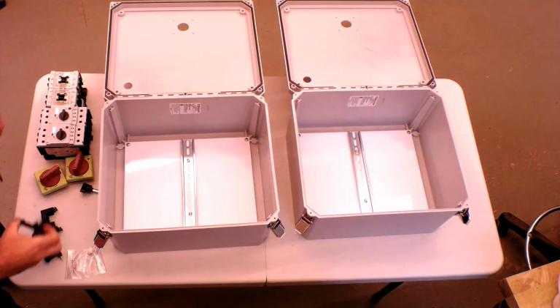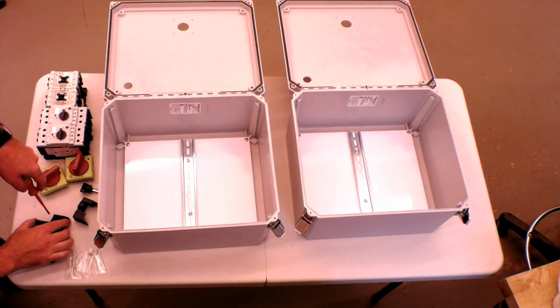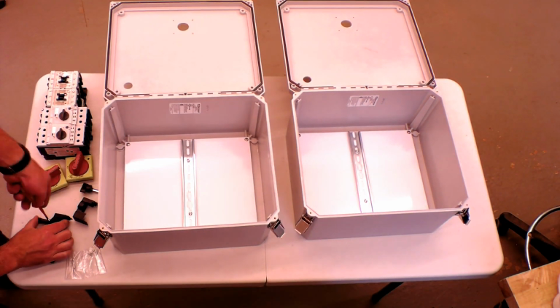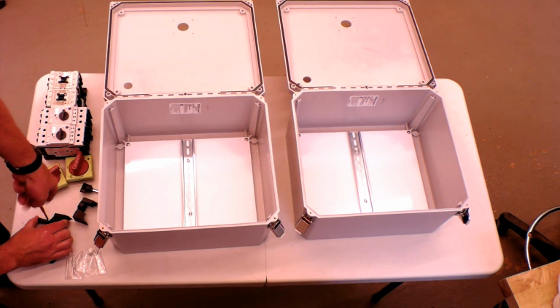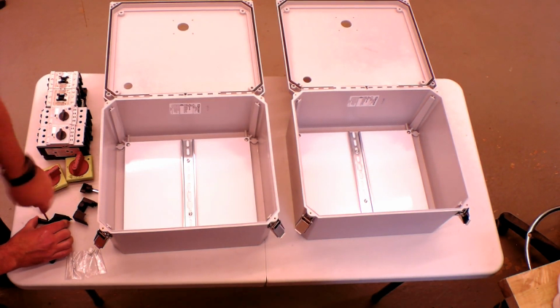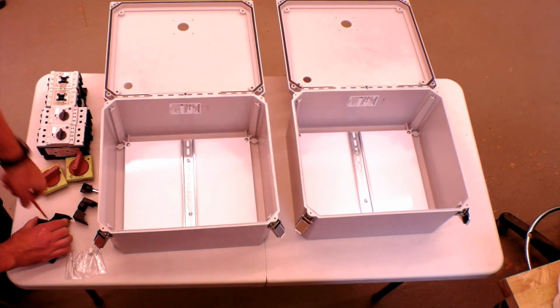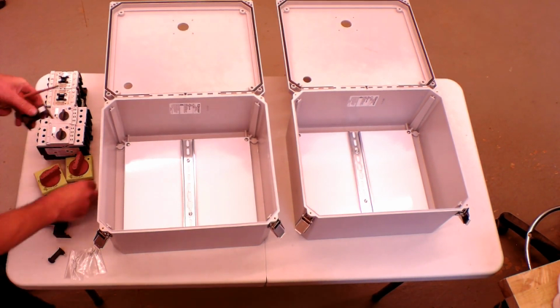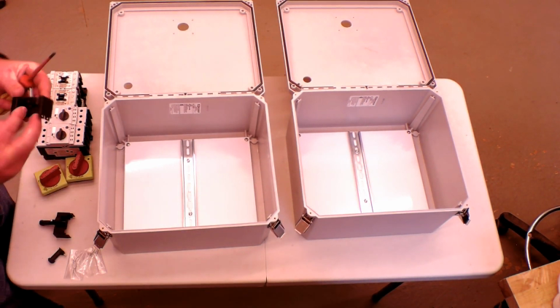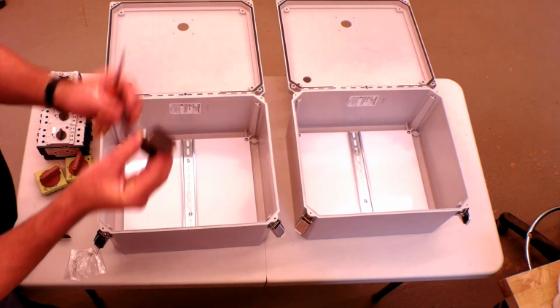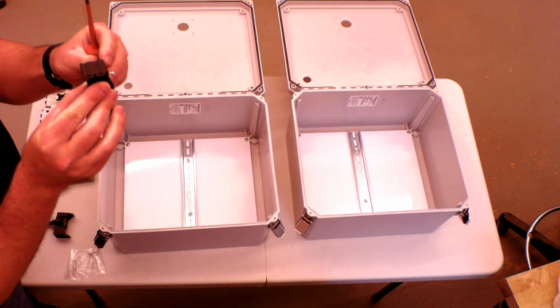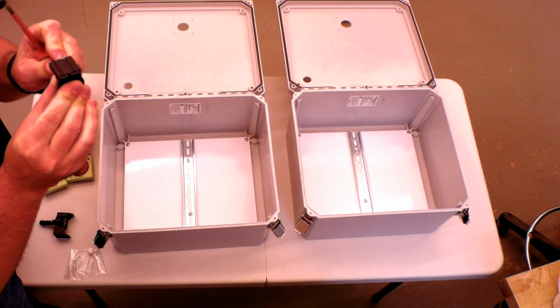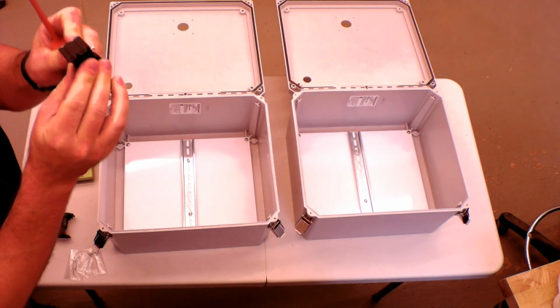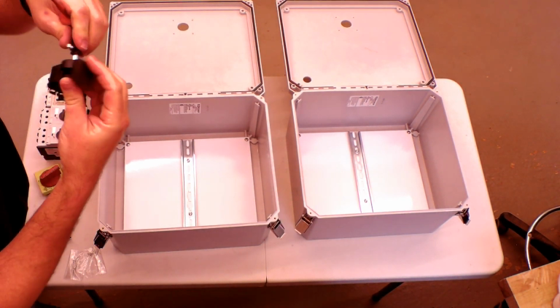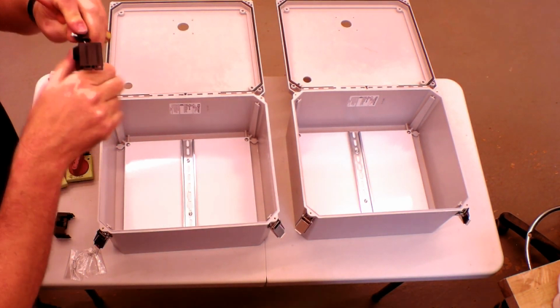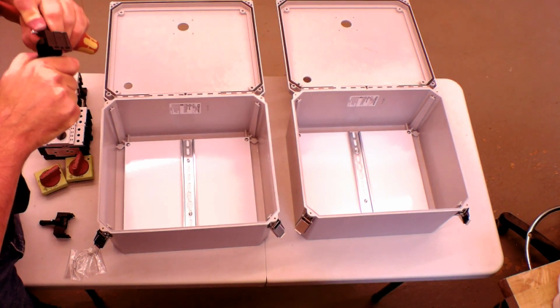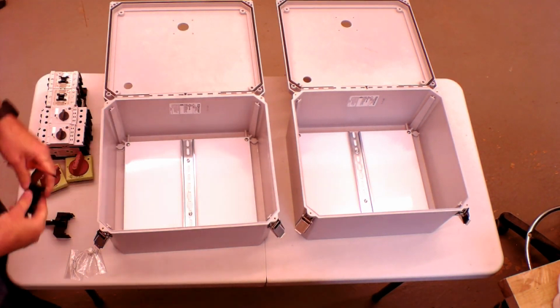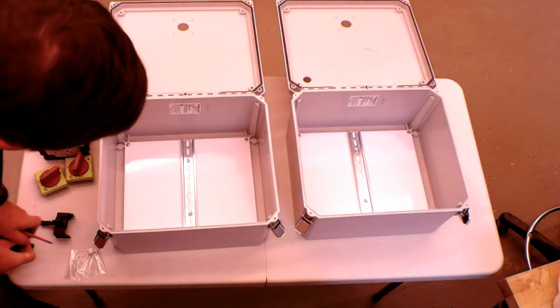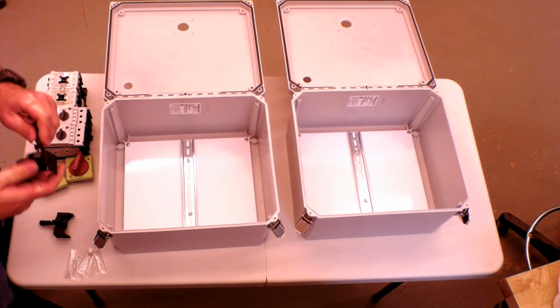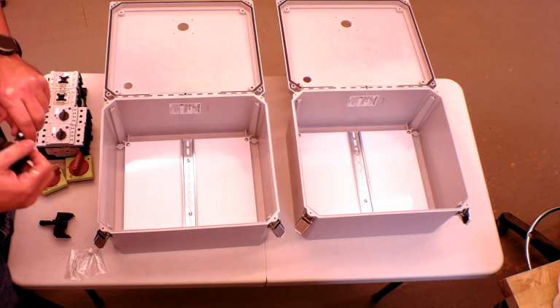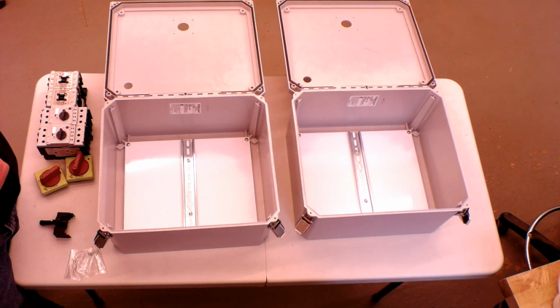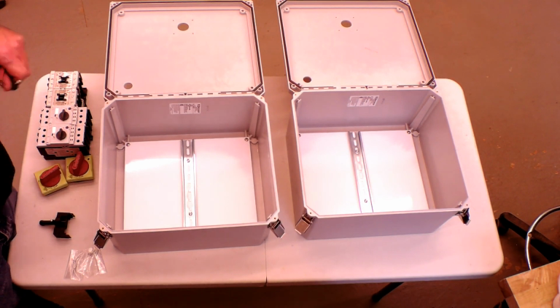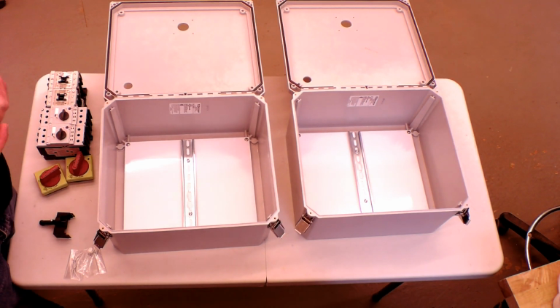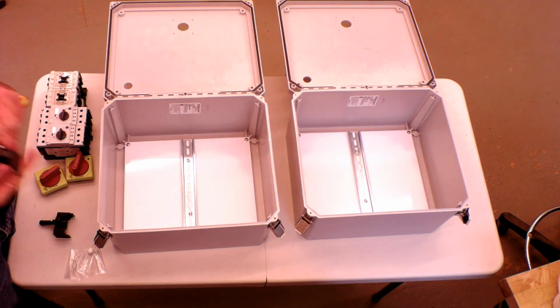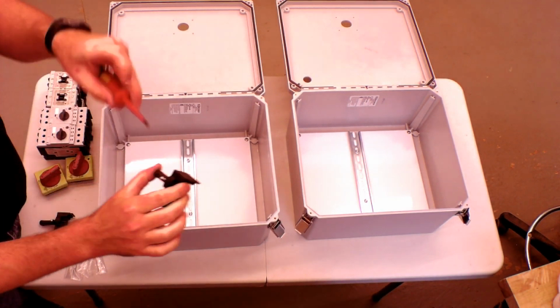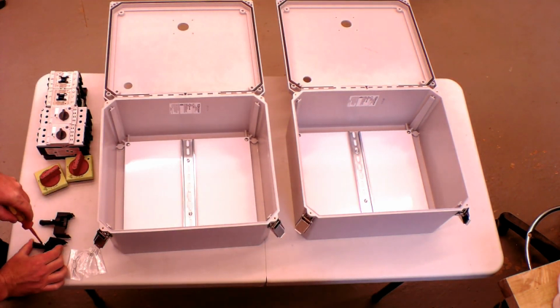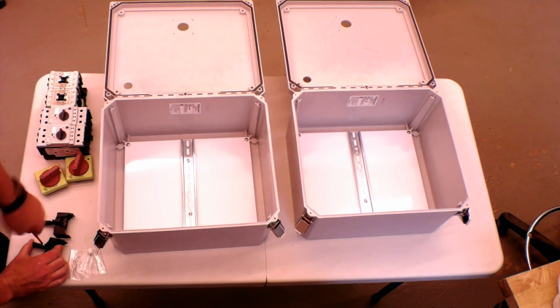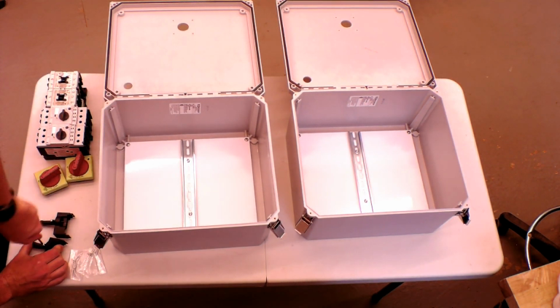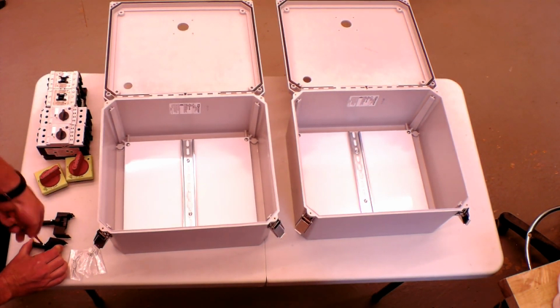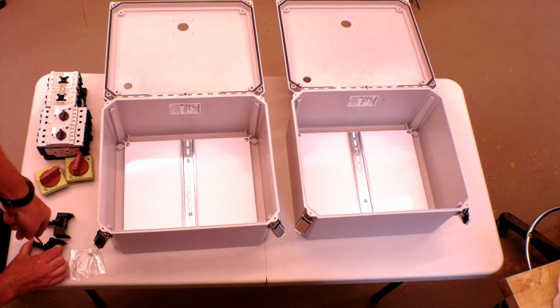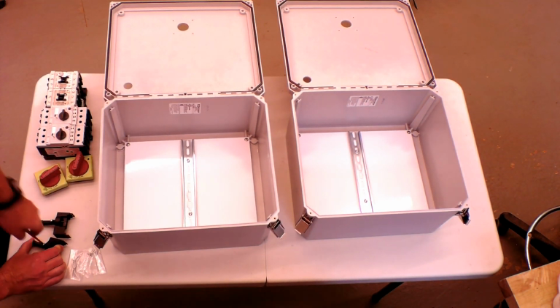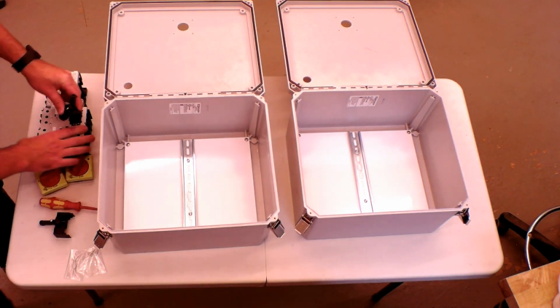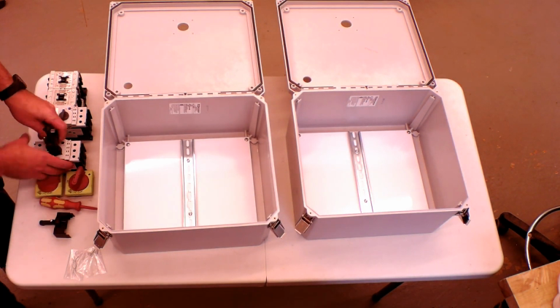When you're tightening the end onto the shaft, put it down on a table instead of holding it in your hand. I've got a nice Phillips screwdriver shaped scar on the inside of my hand from jabbing myself from tightening these ones.